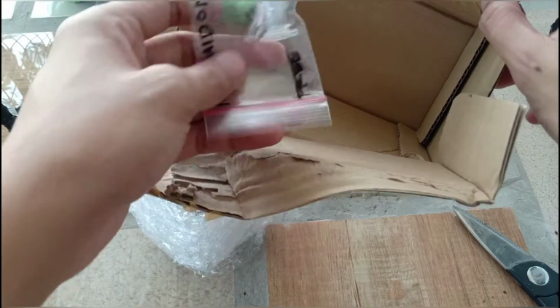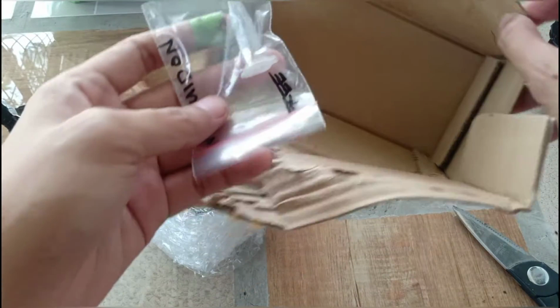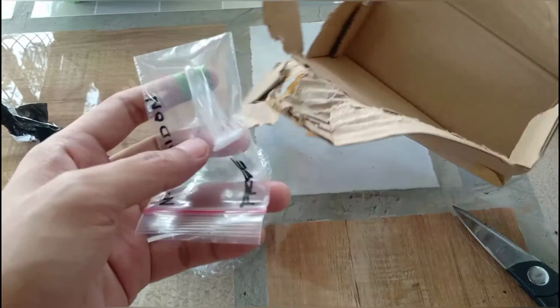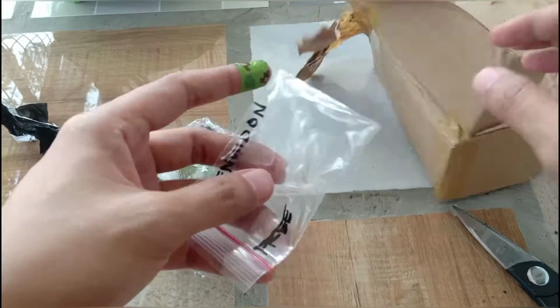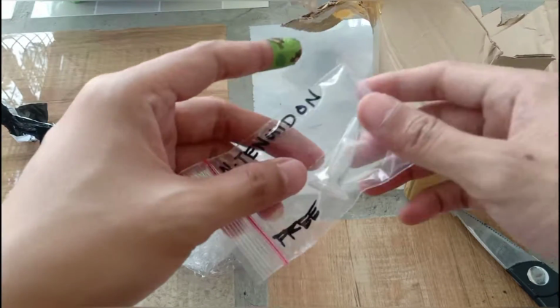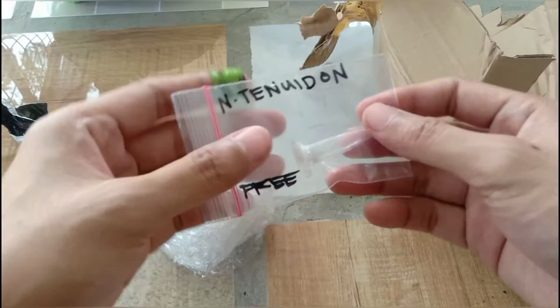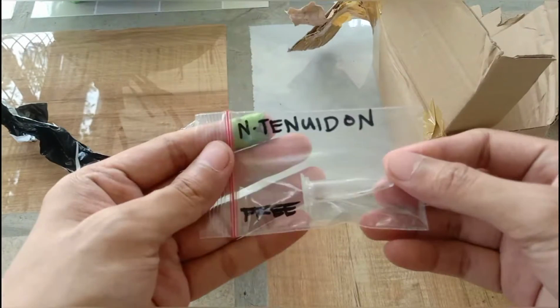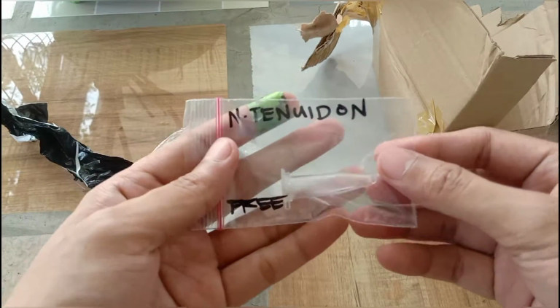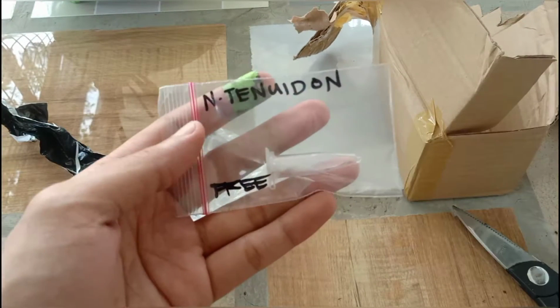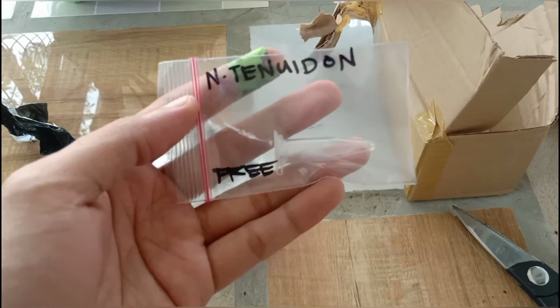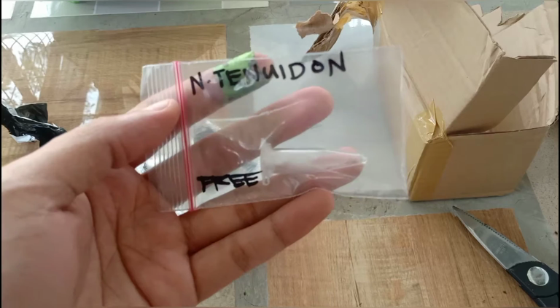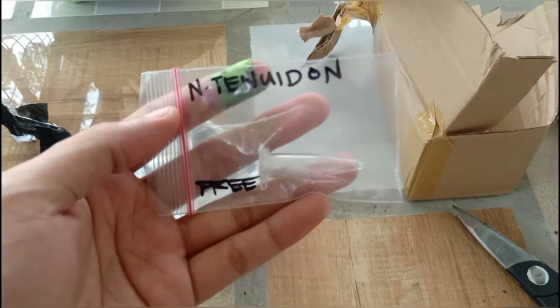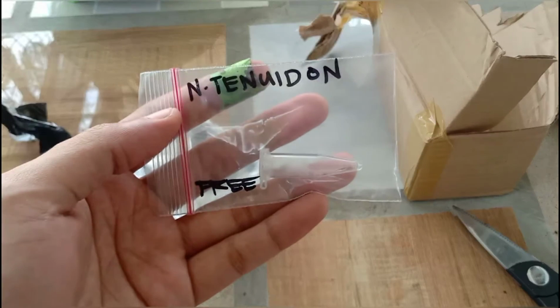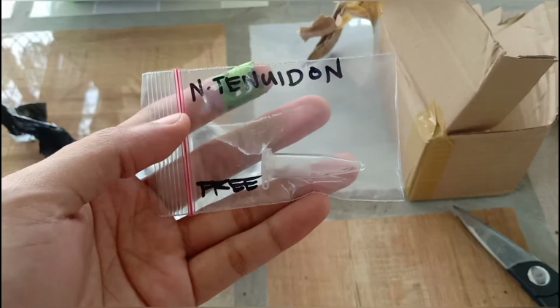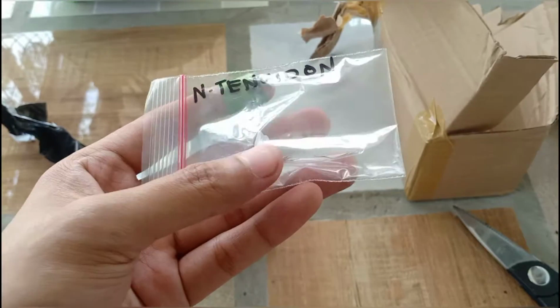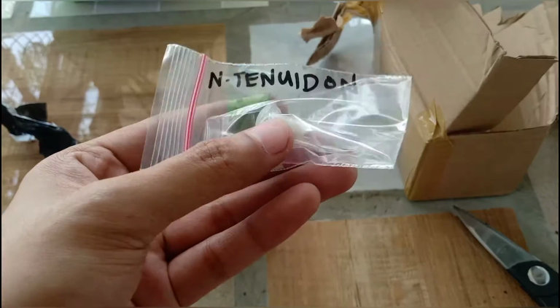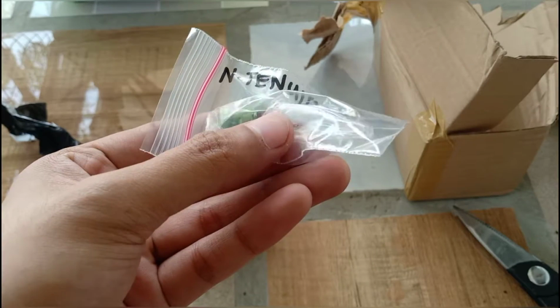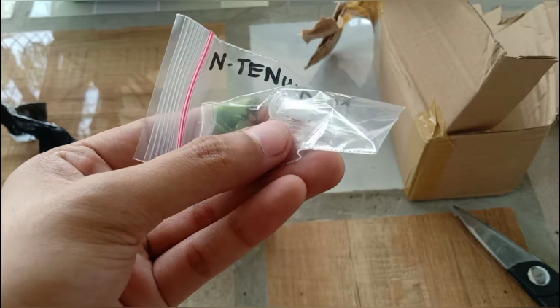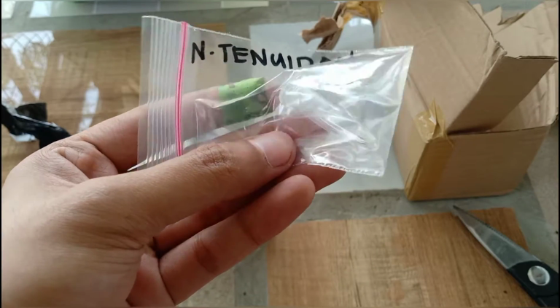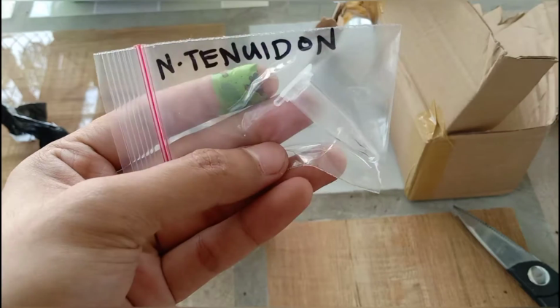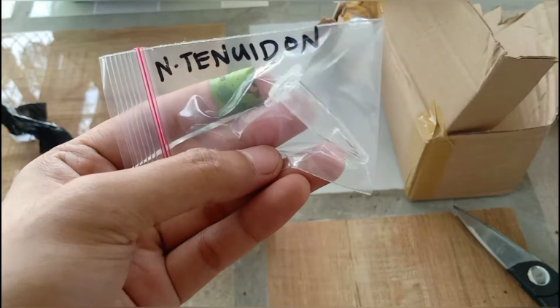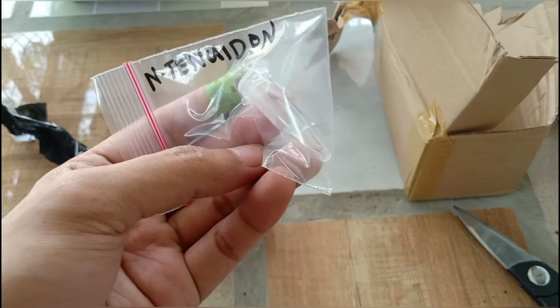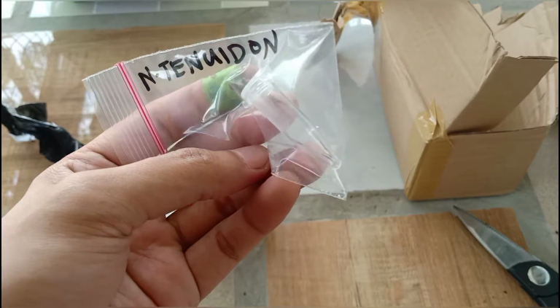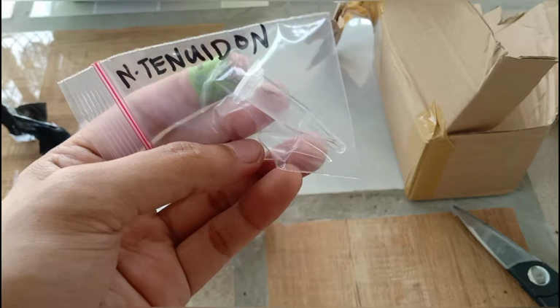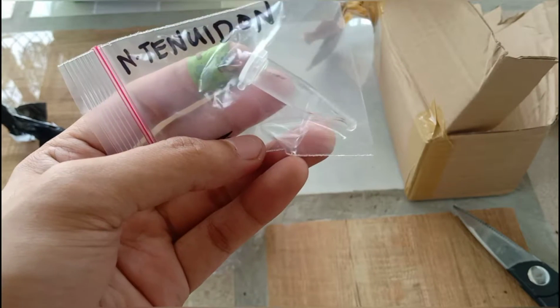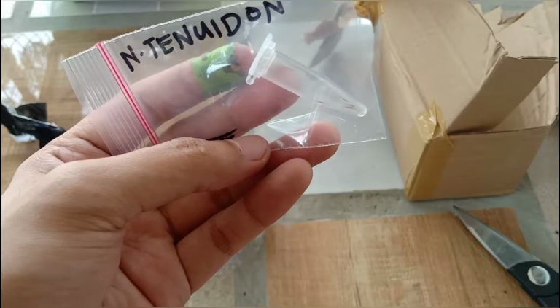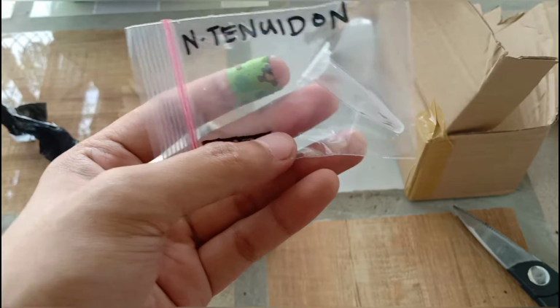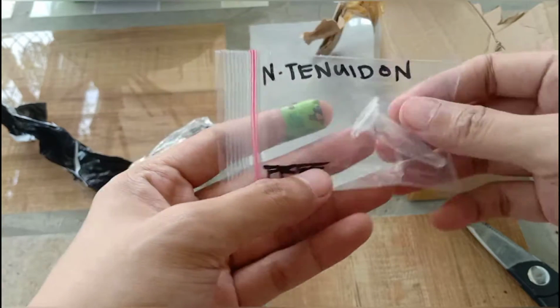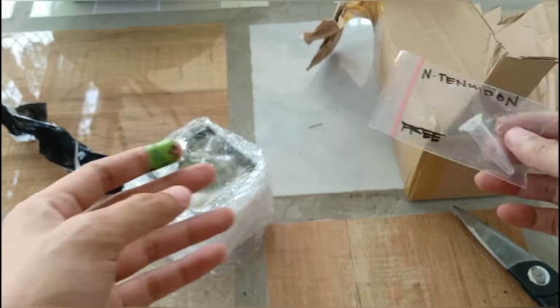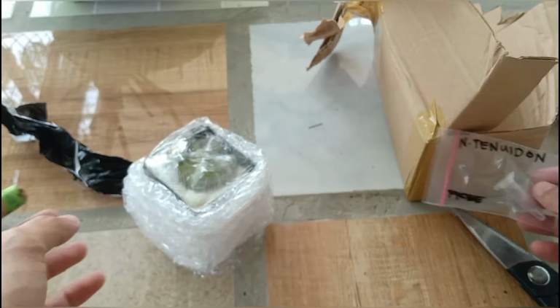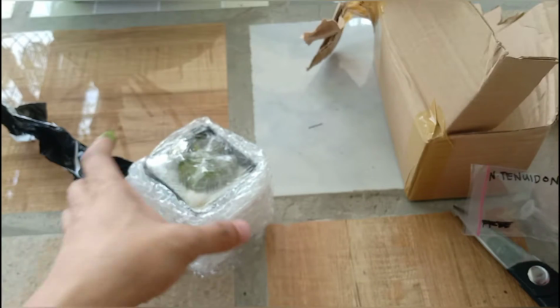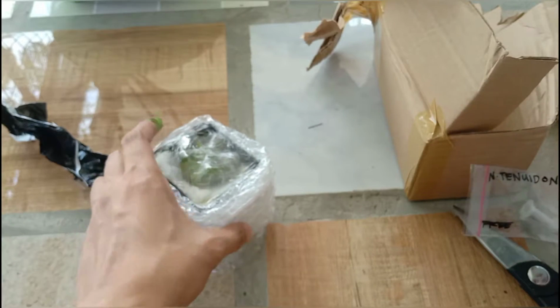So we got a freebie — pitcher plant seeds. I'll try to make a video about that in the future.